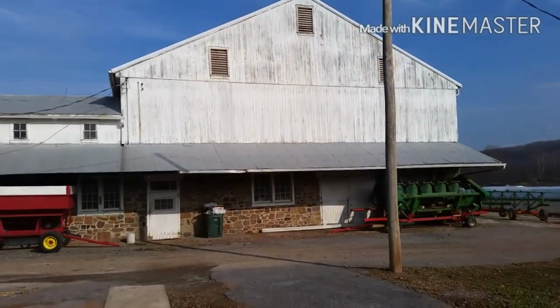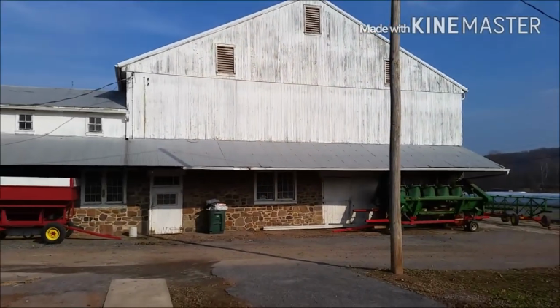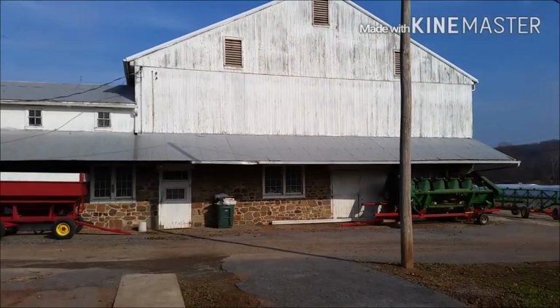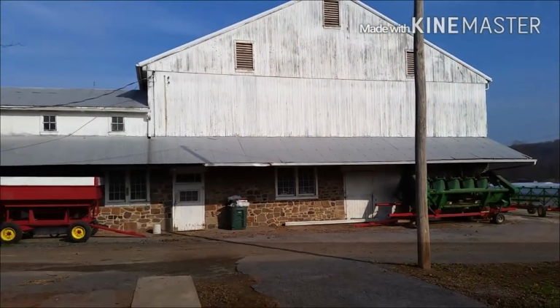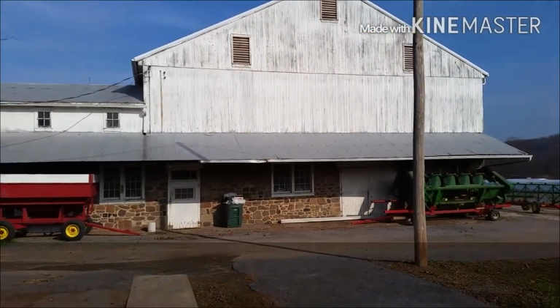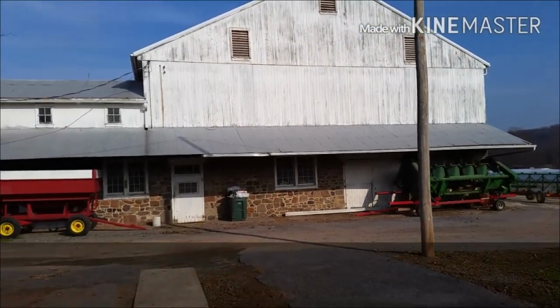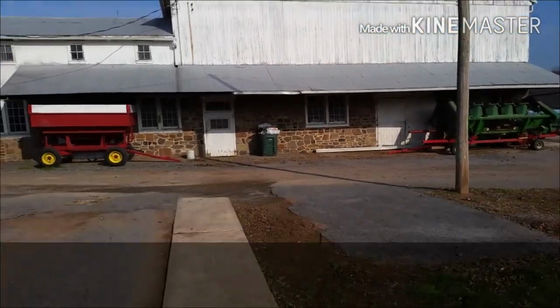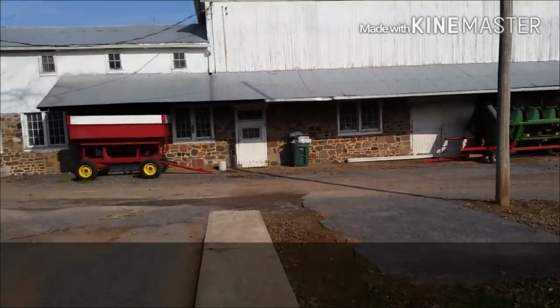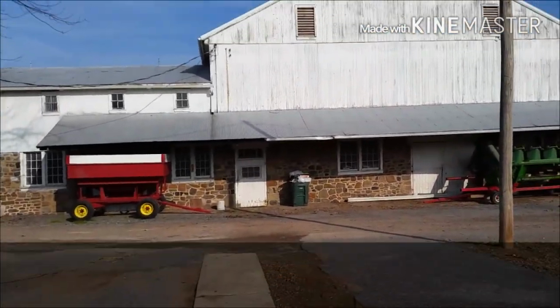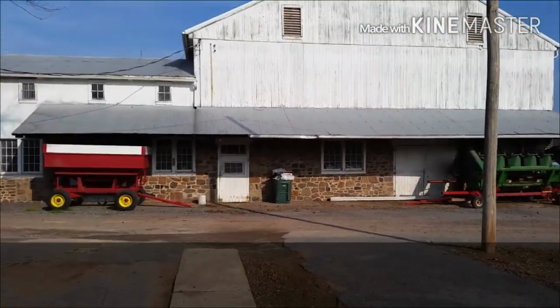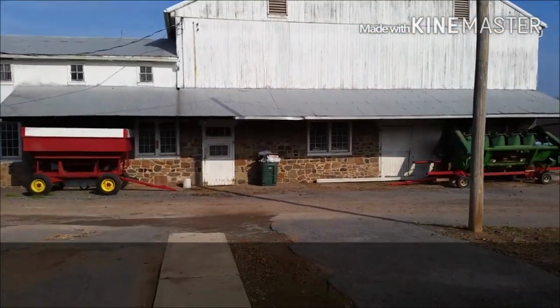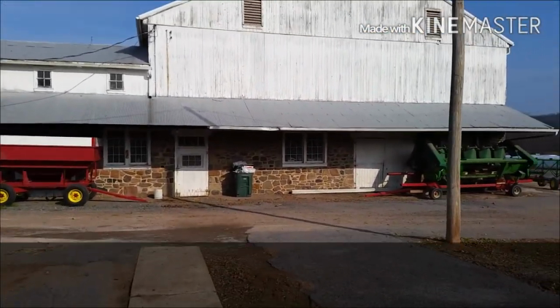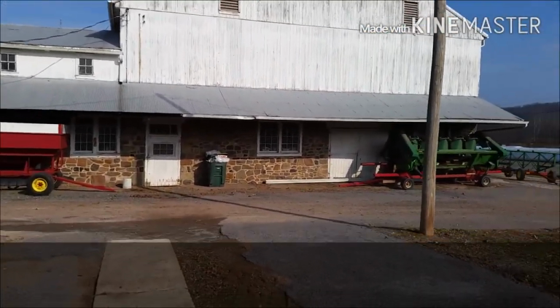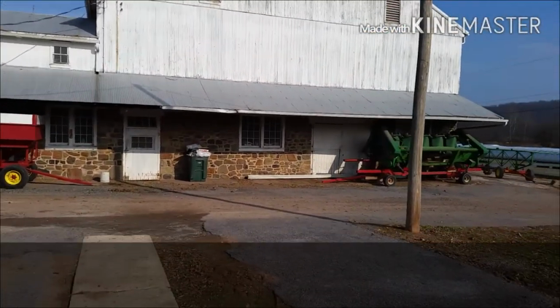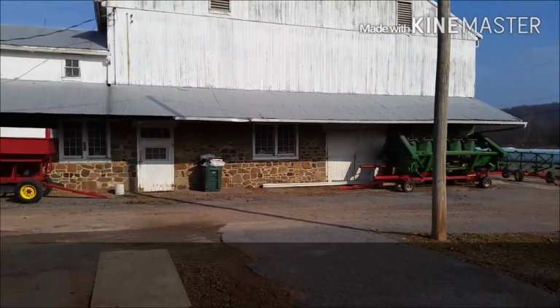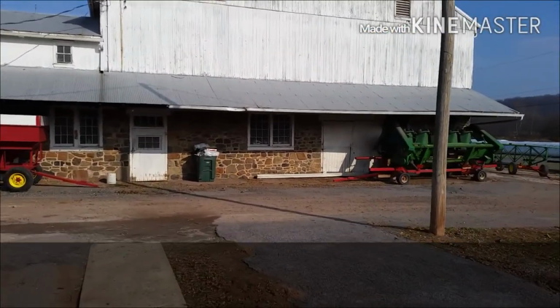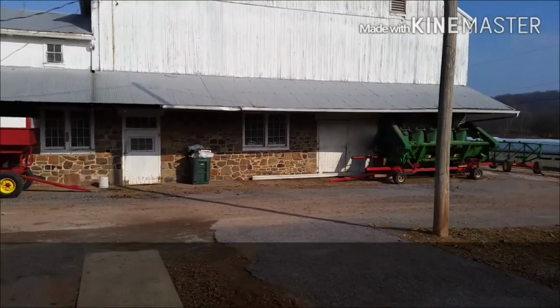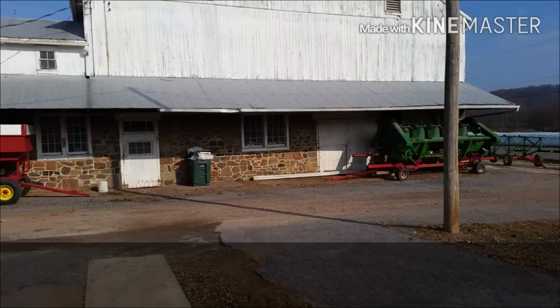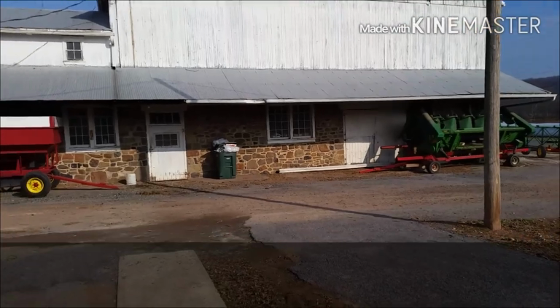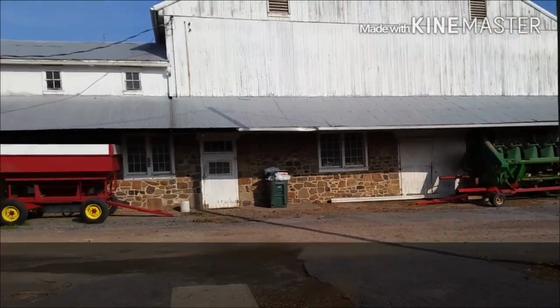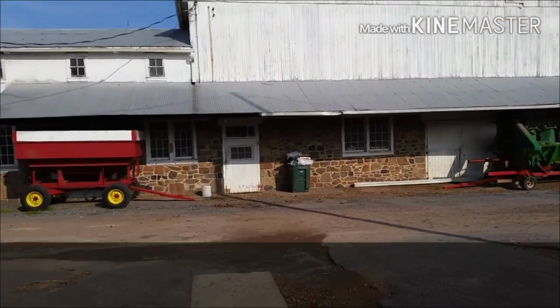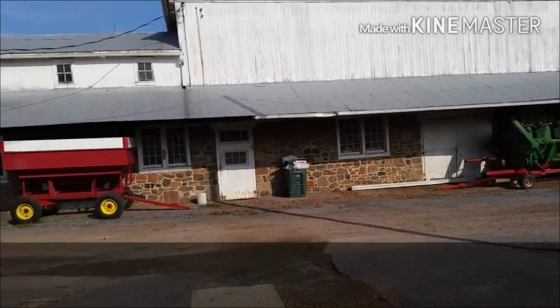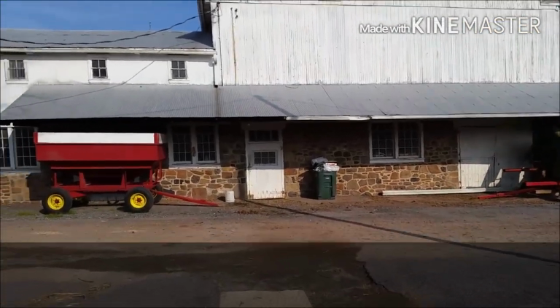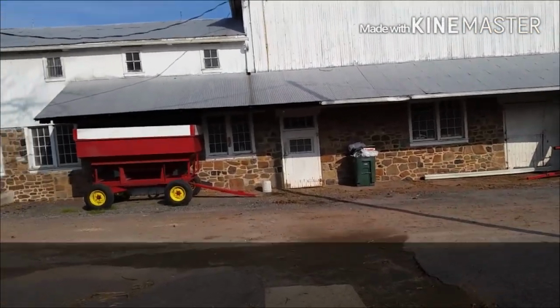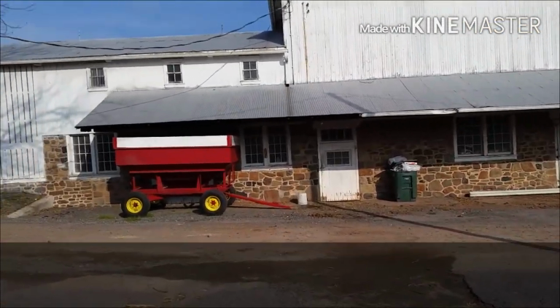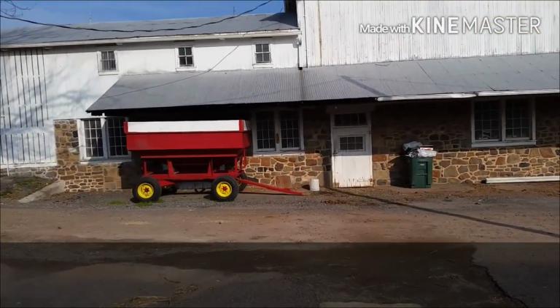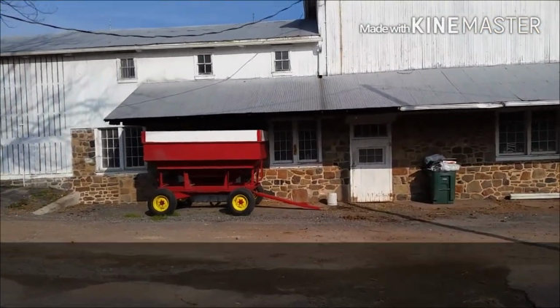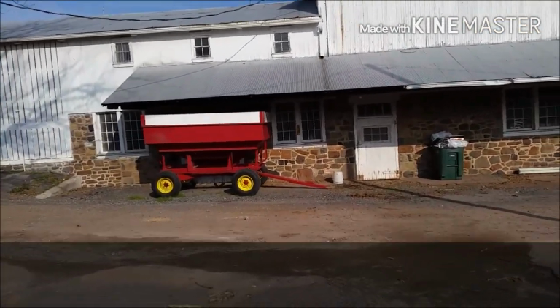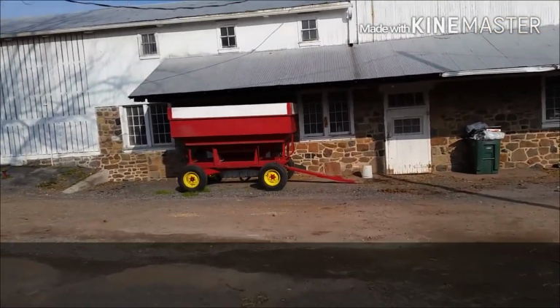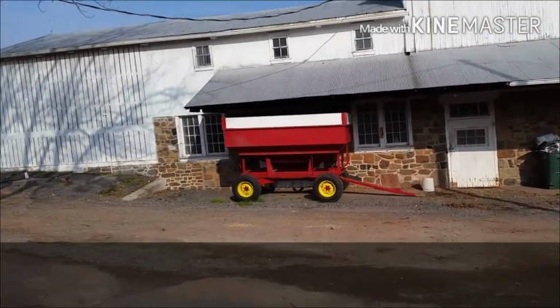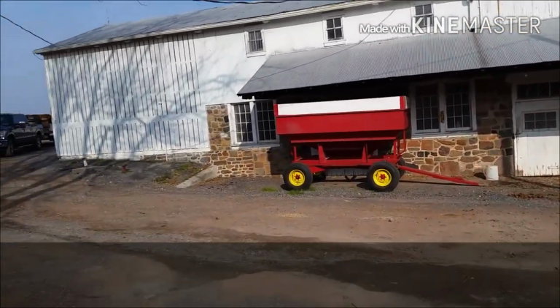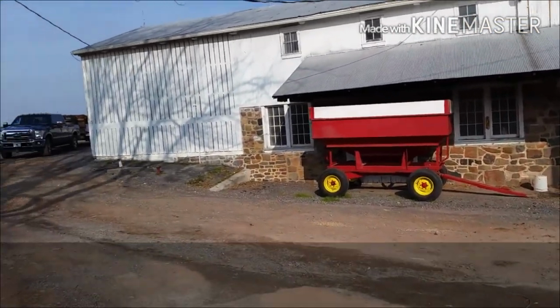This is our bank barn. You look straight out the walkway to our bank barn. Down below is where we keep our chickens. There's one of our gravity wagons, grain wagons.